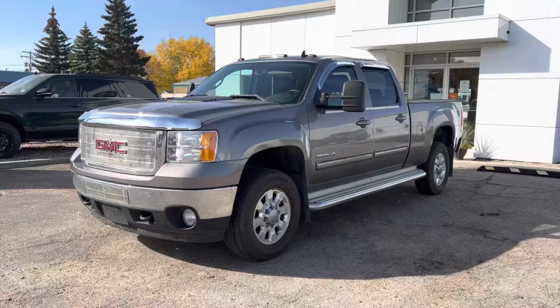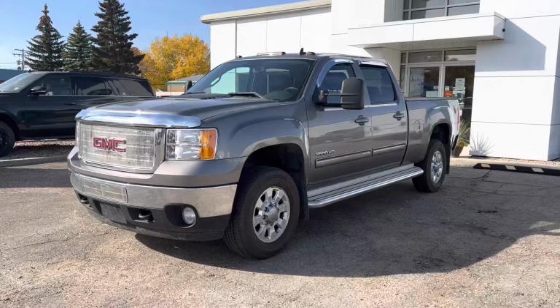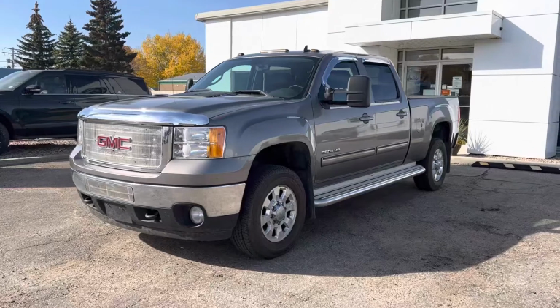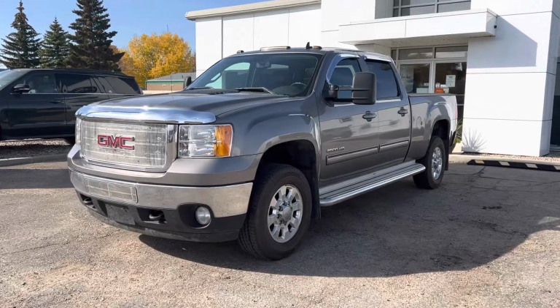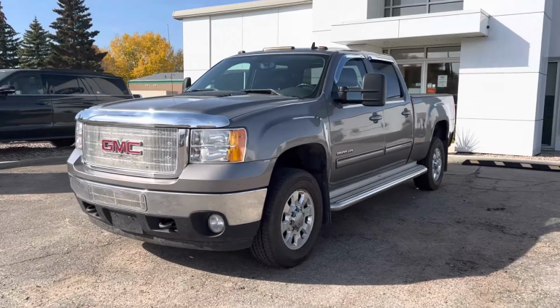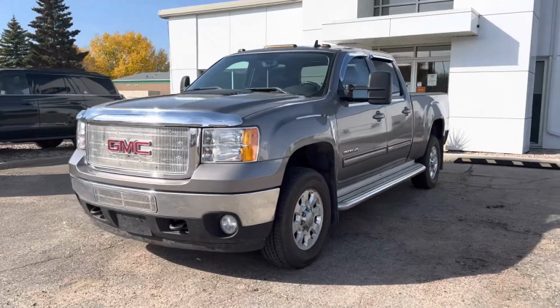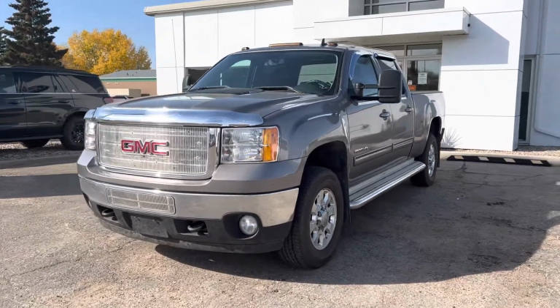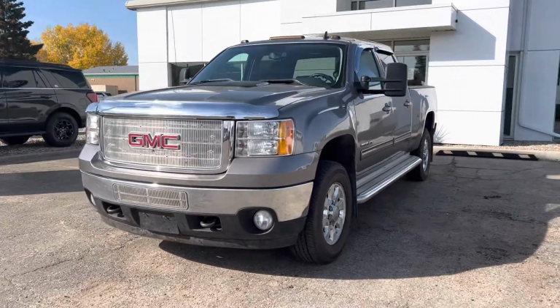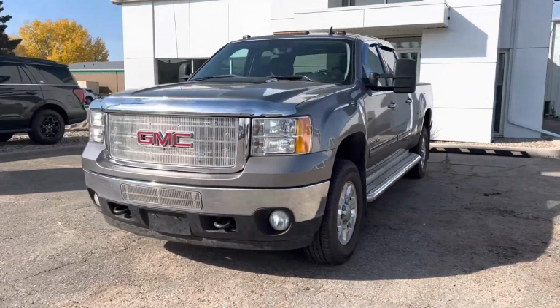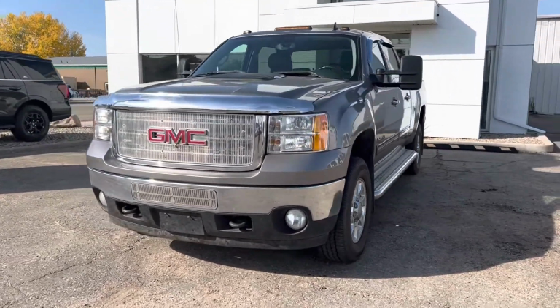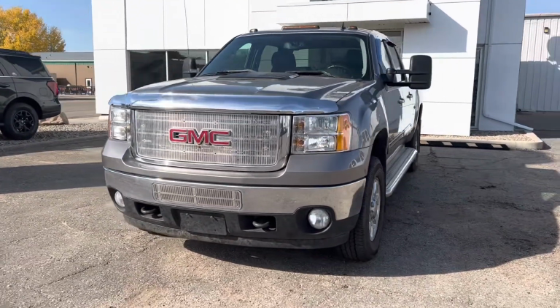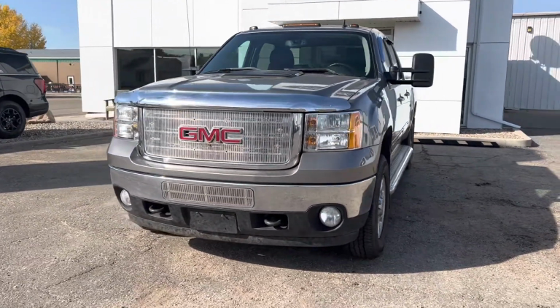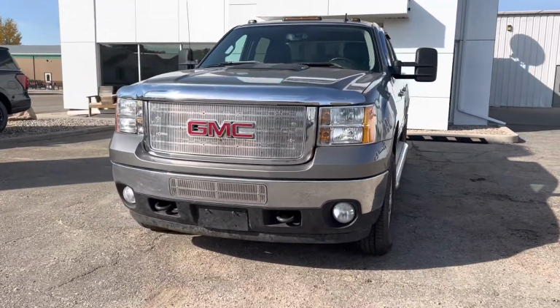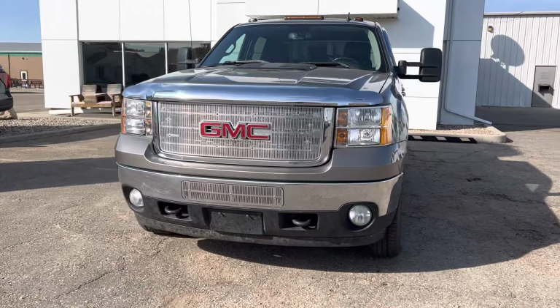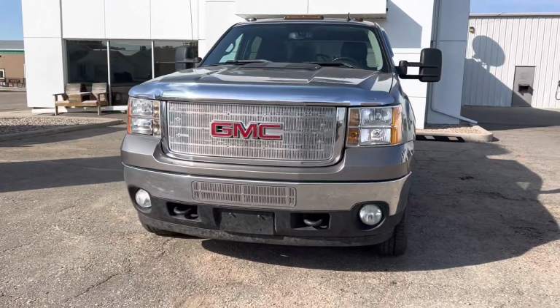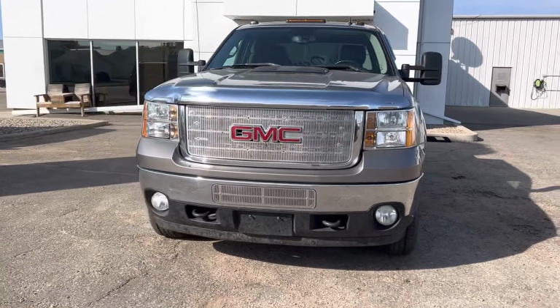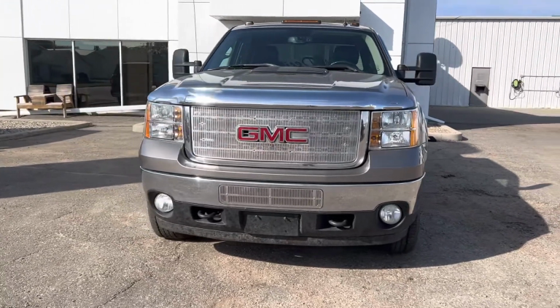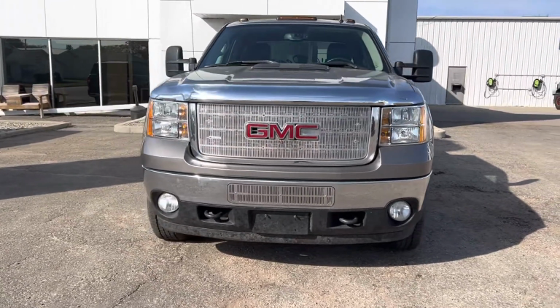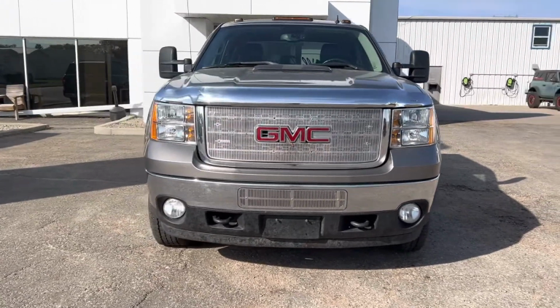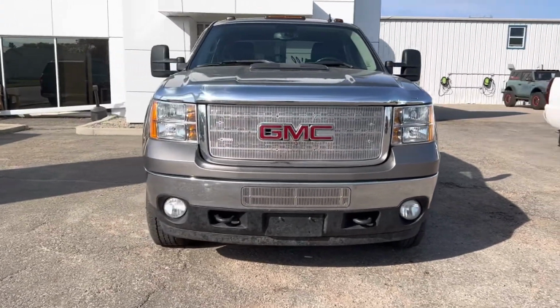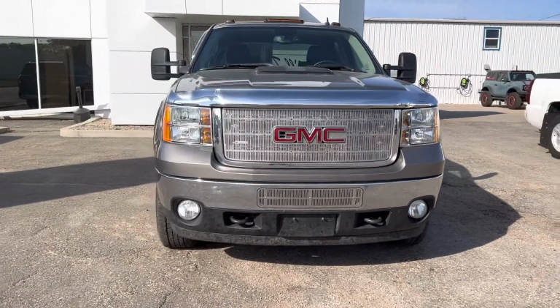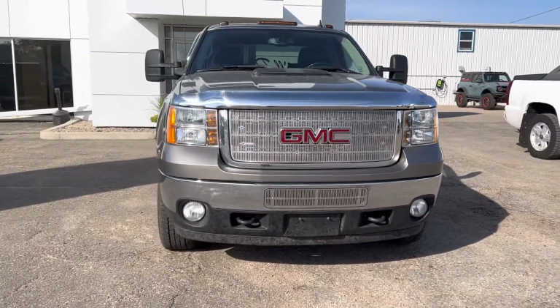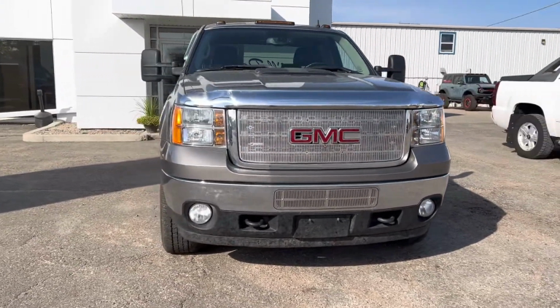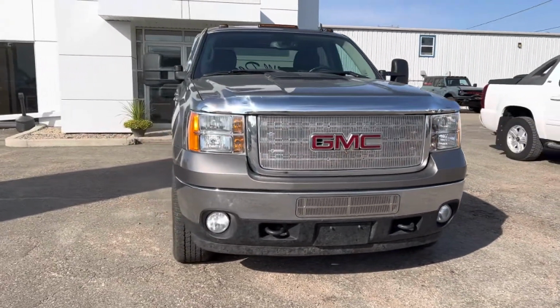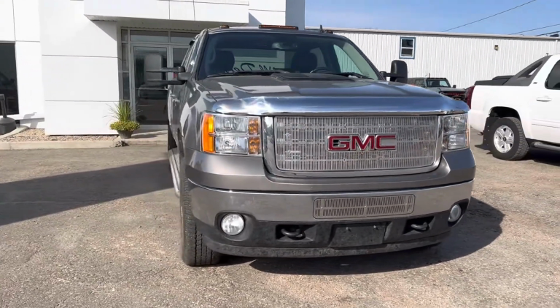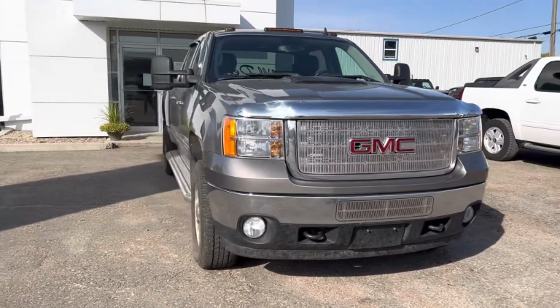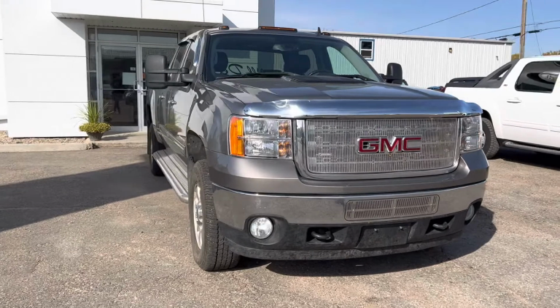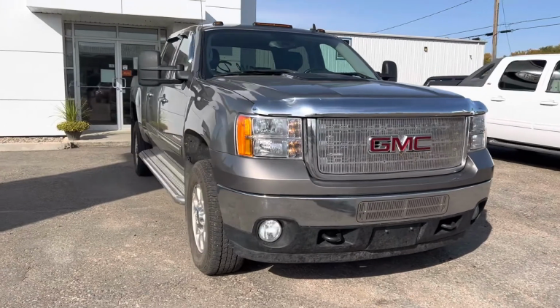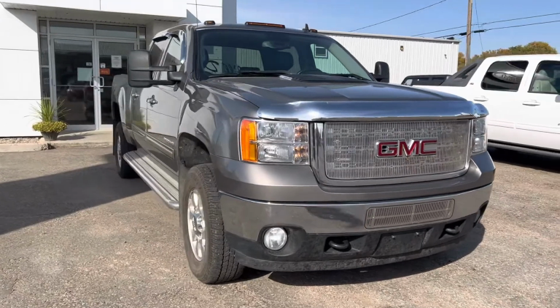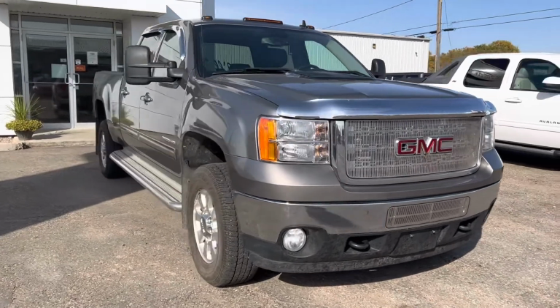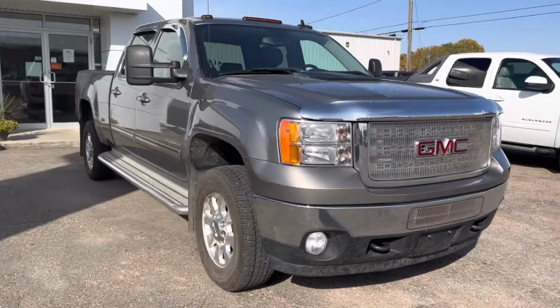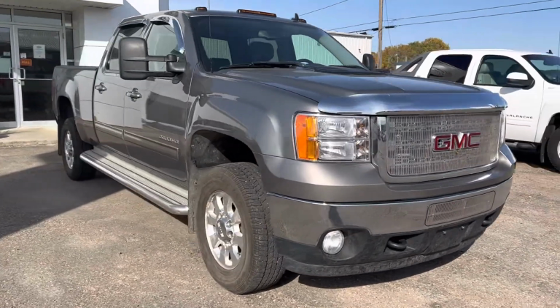Hey Travis, Marisa here from Country Ford and Wilkie, and here's that video for you on the 2013 GMC Diesel that we just took in over the weekend. So we're going to make our way around so you can have a good look at the truck and see what it's all about.